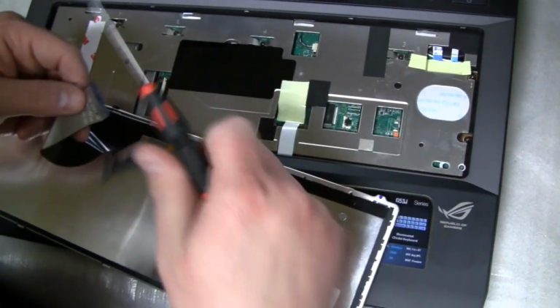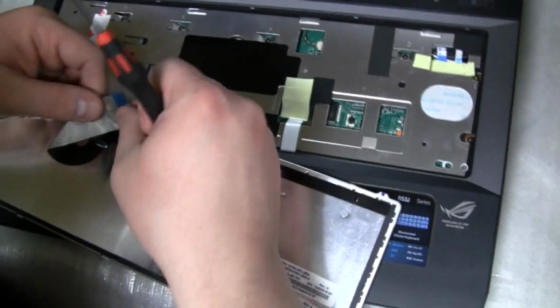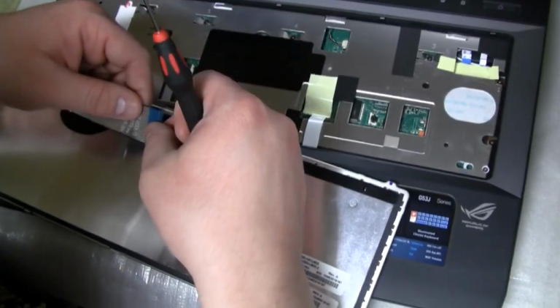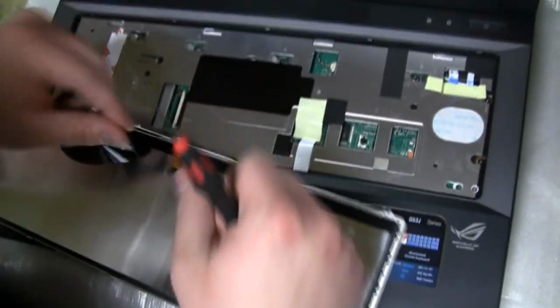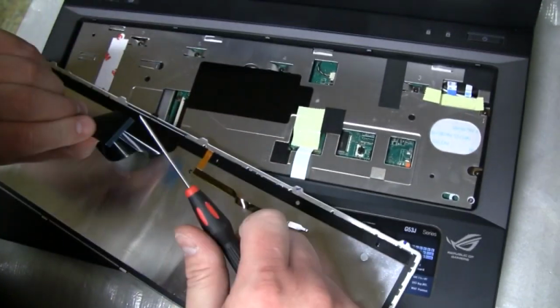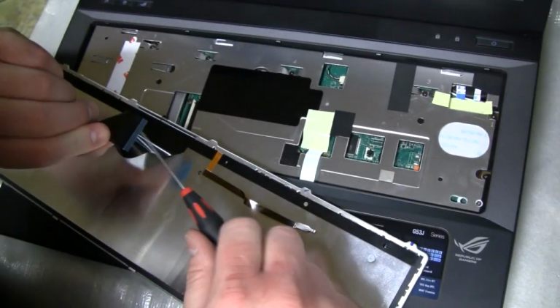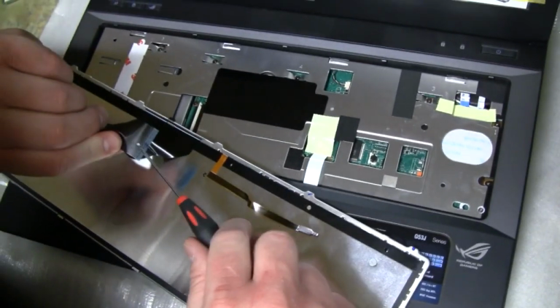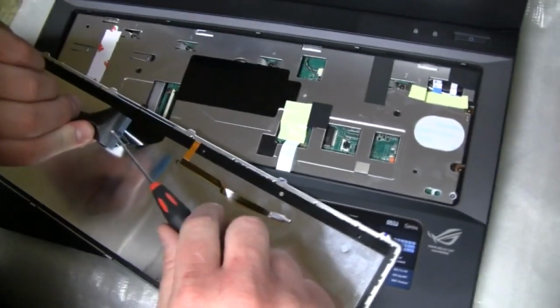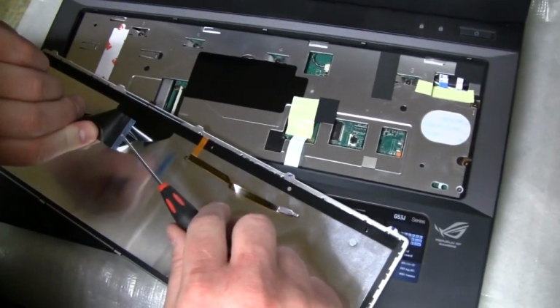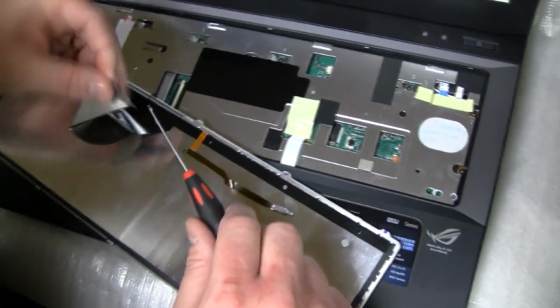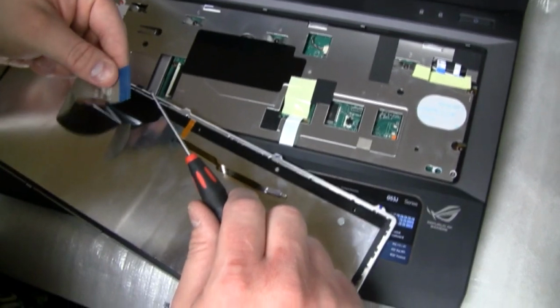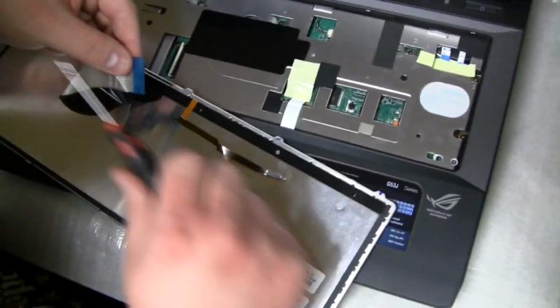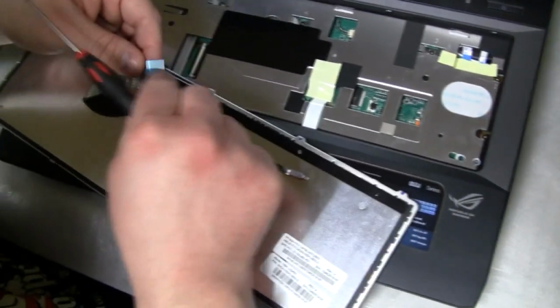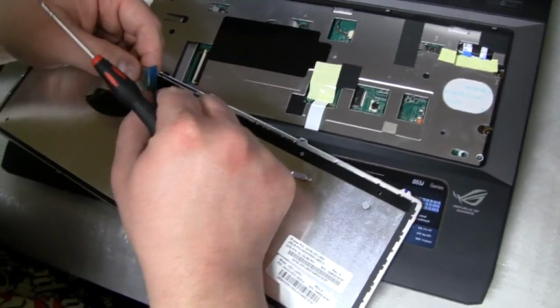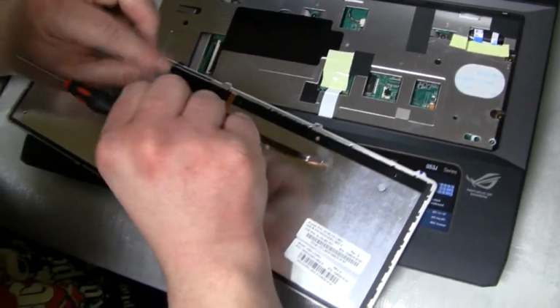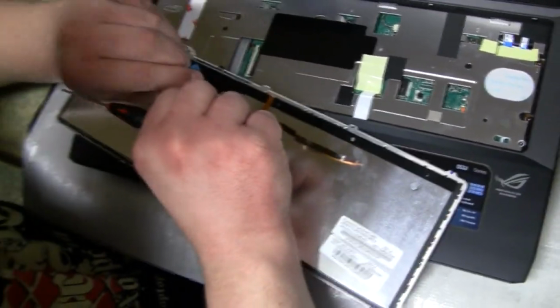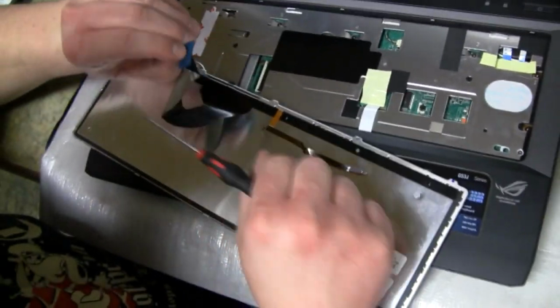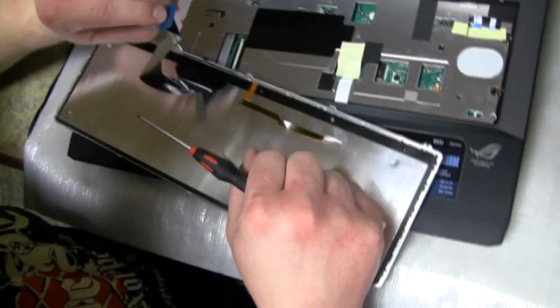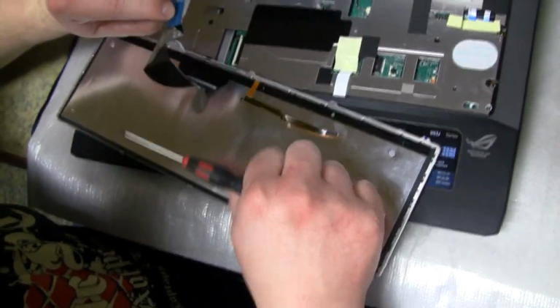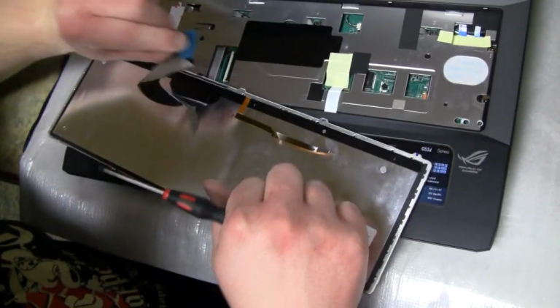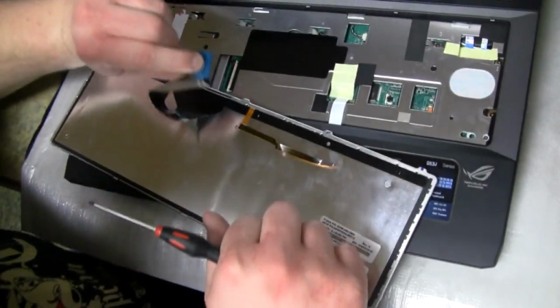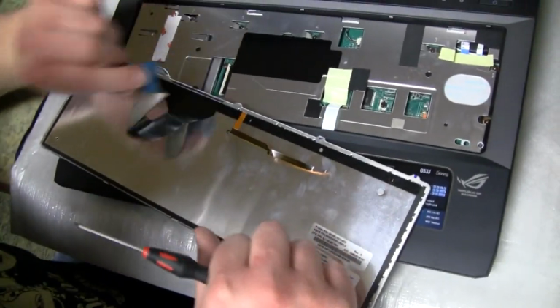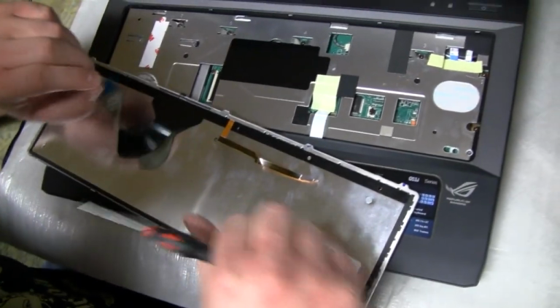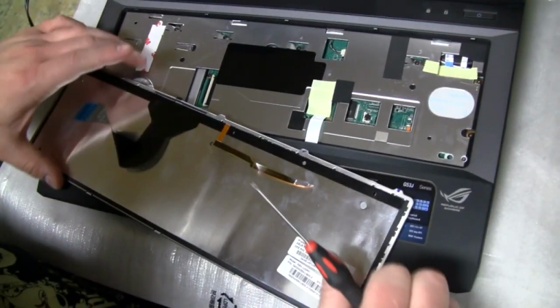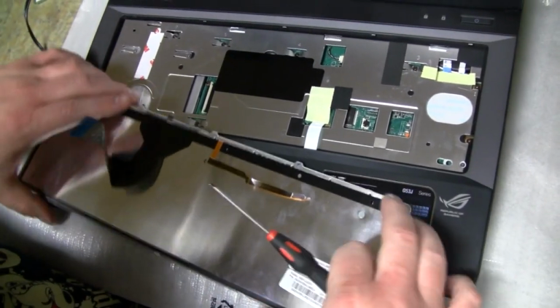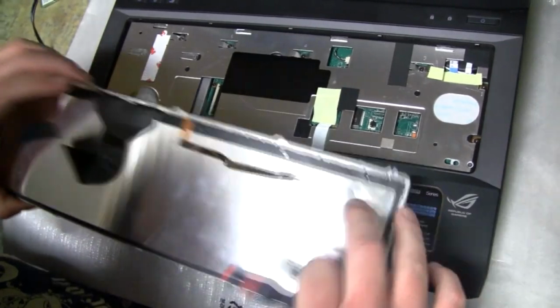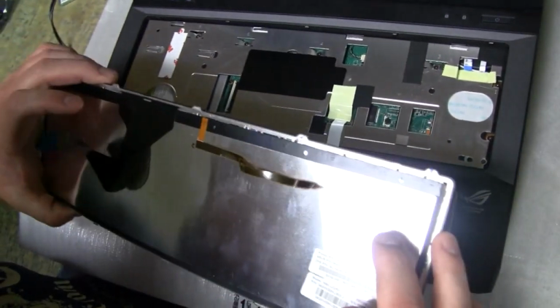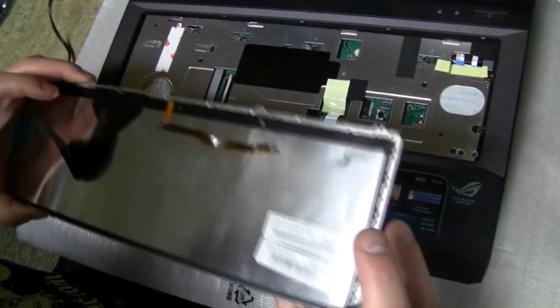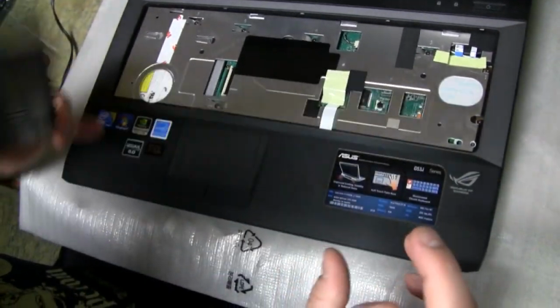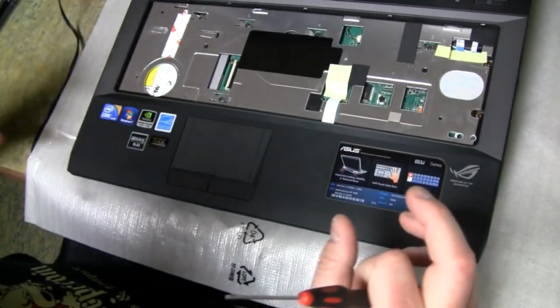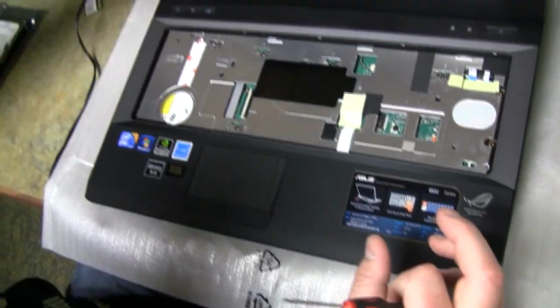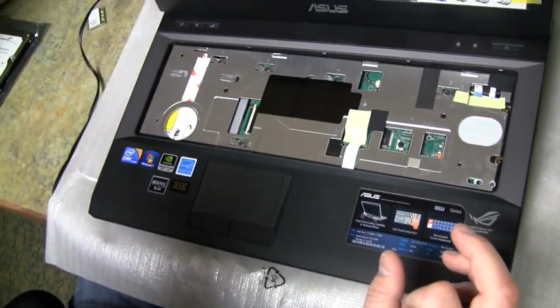Same thing on this second ribbon. Press on the top, press on the bottom, make sure it's fully released and slide it out. This one has the metal strips facing downward — pay attention to that. This one makes sense the way it was plugged in. Now the keyboard is removed and we can set it aside.